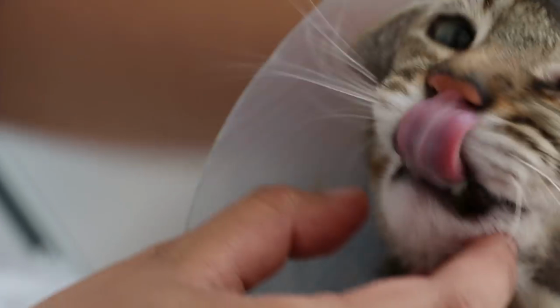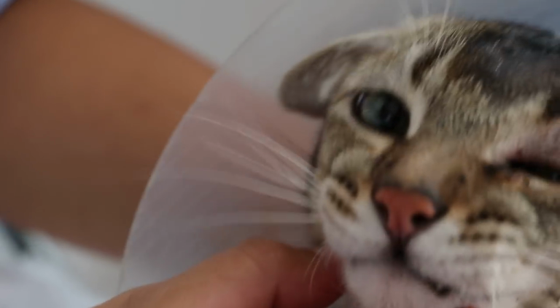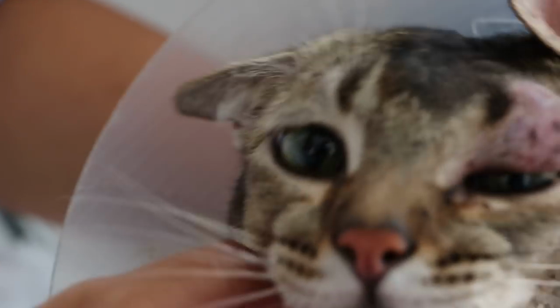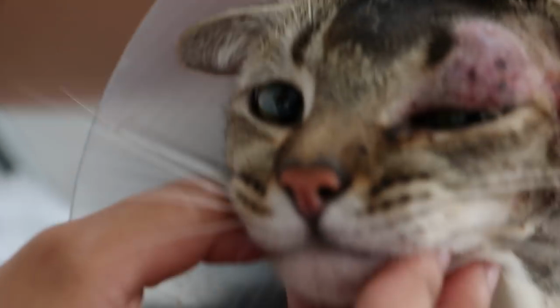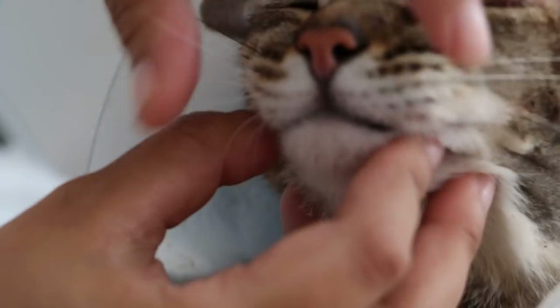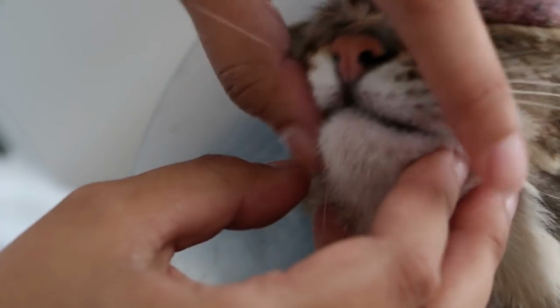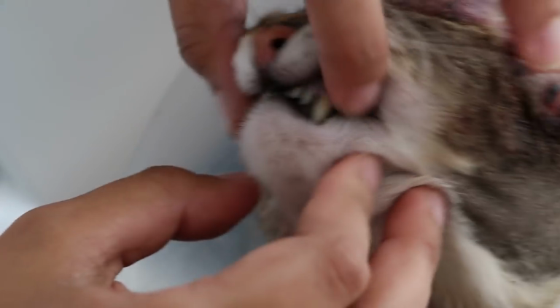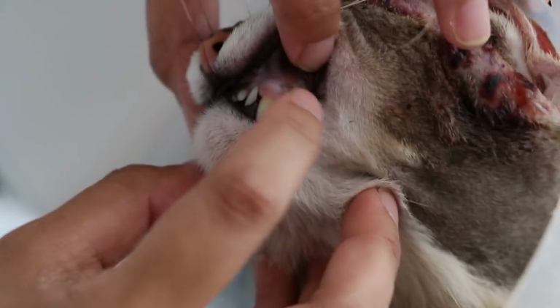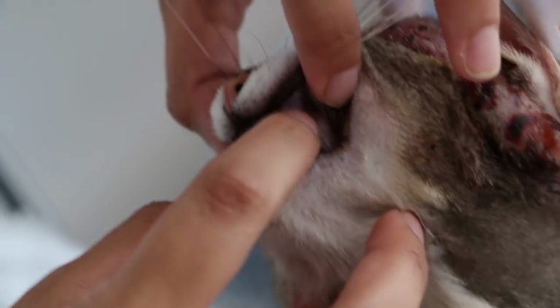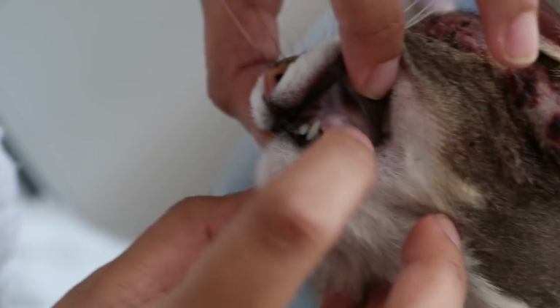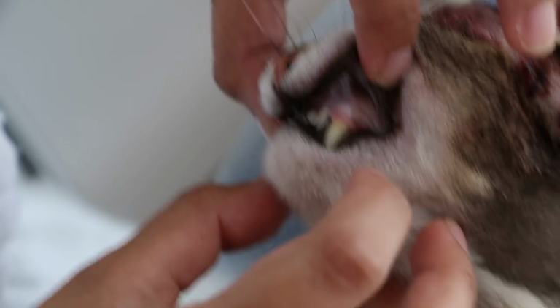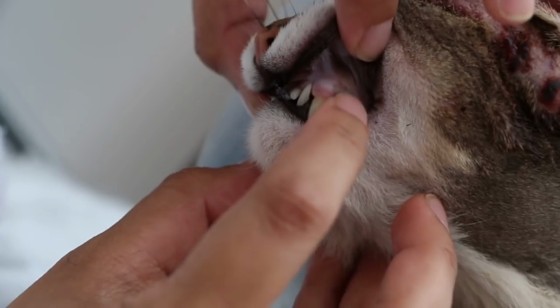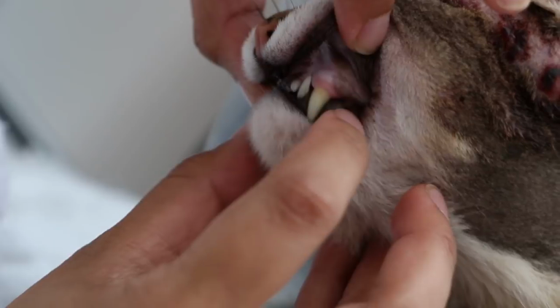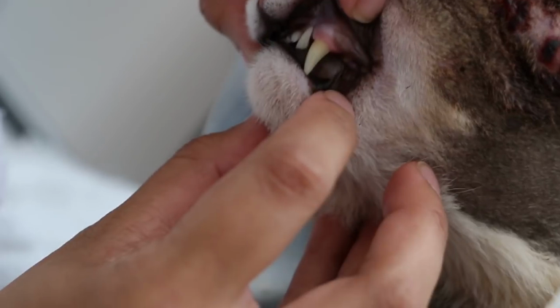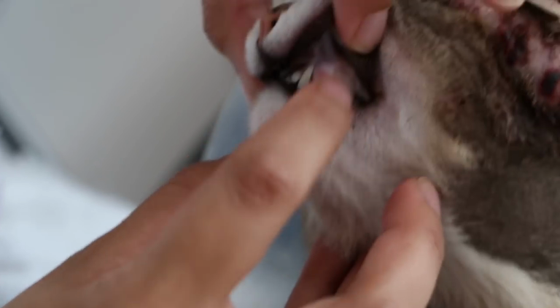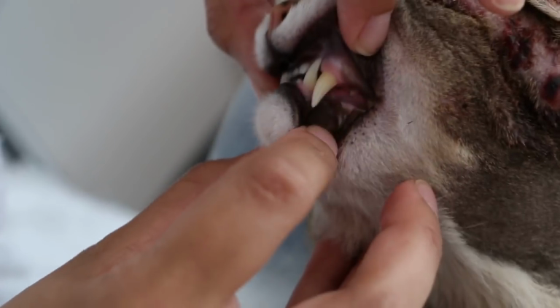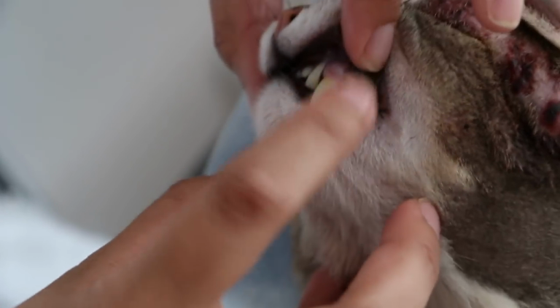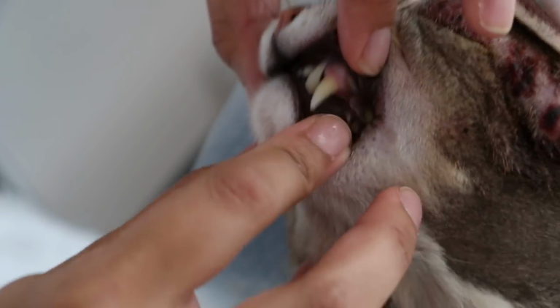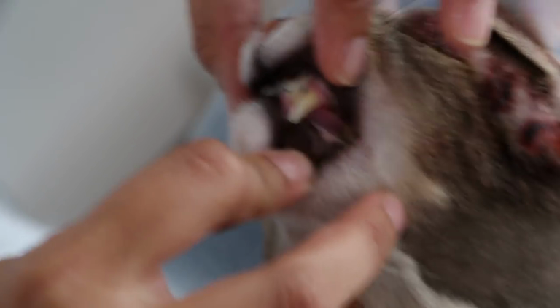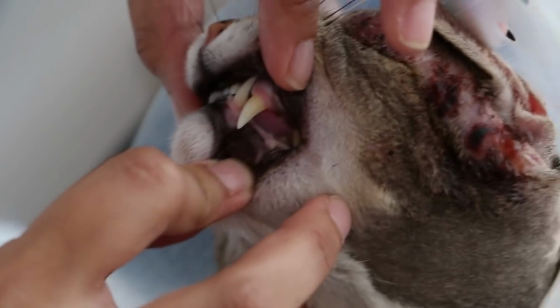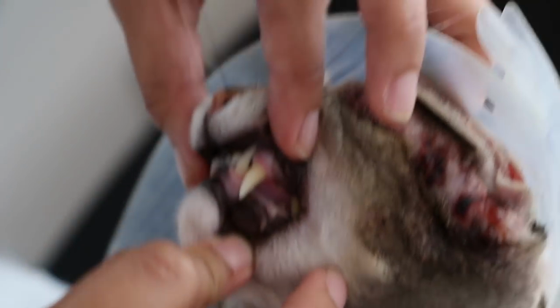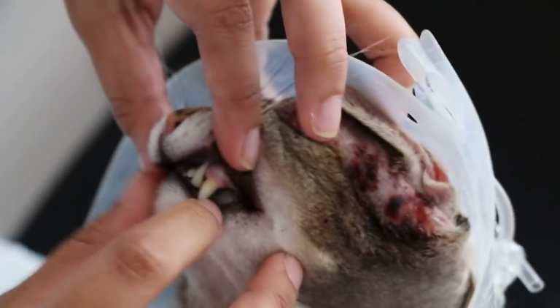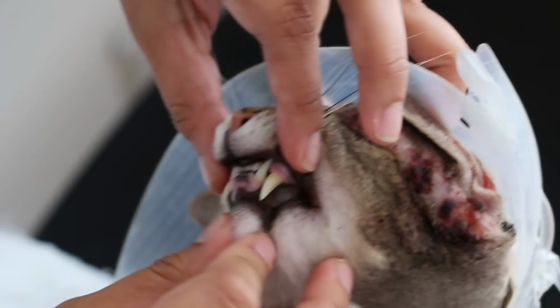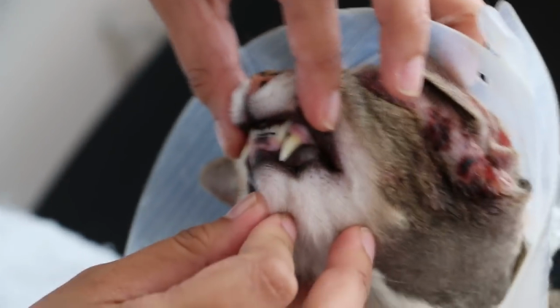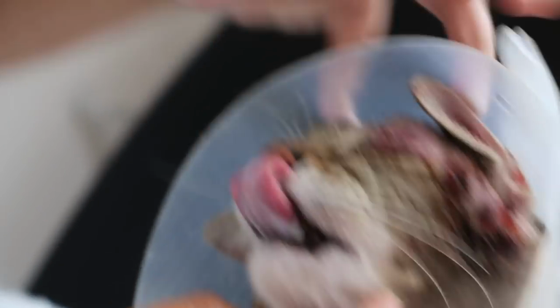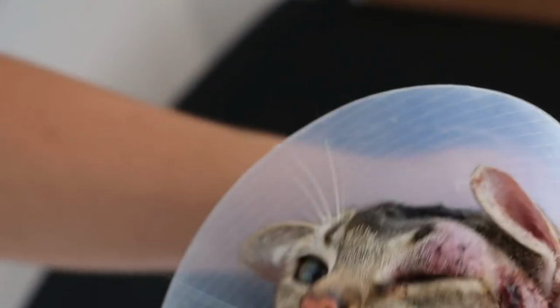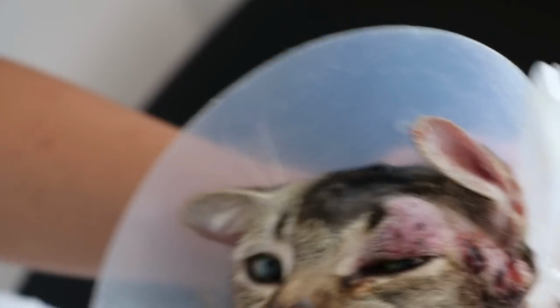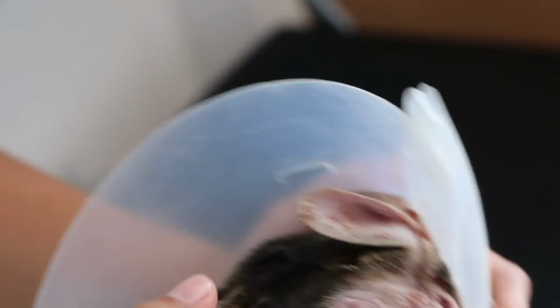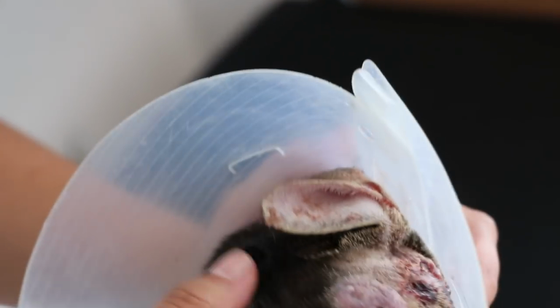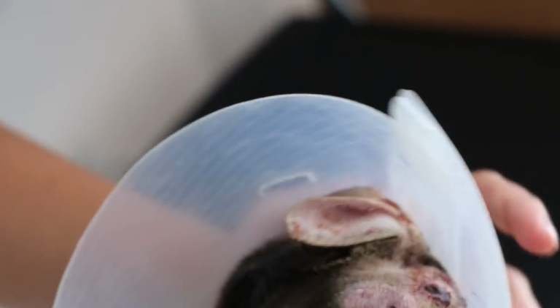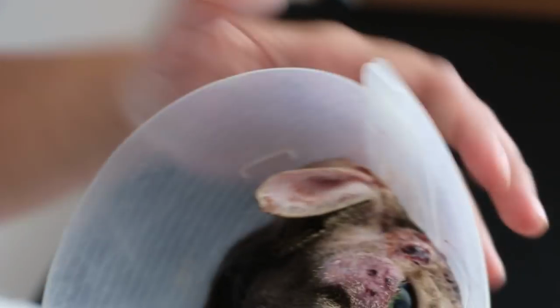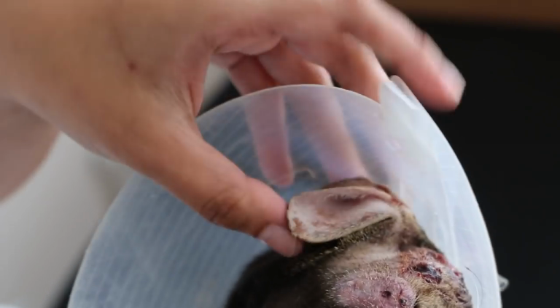Can you see the gums? Is it pale? No, it's very pink. So today, this is a female — she will be going home.